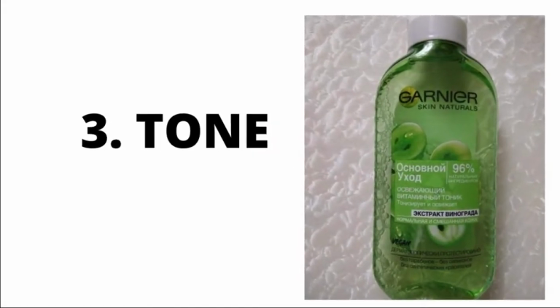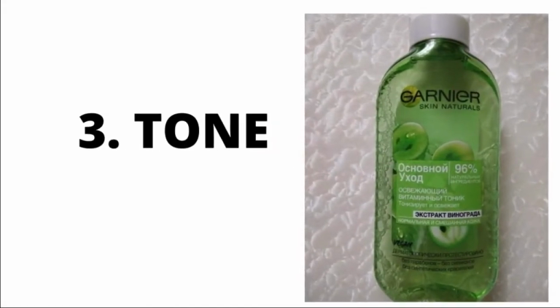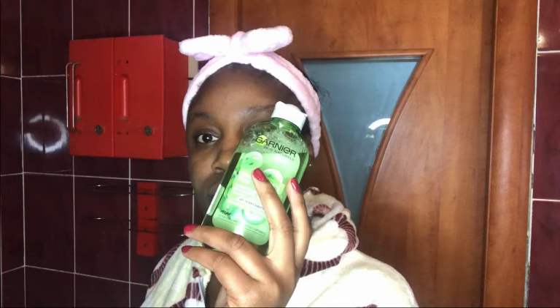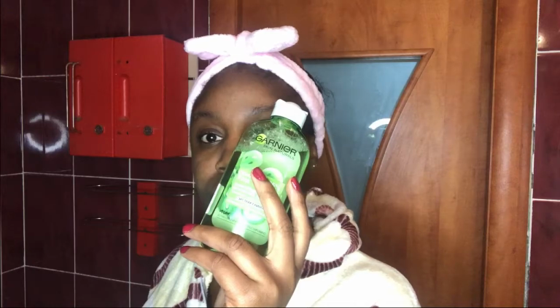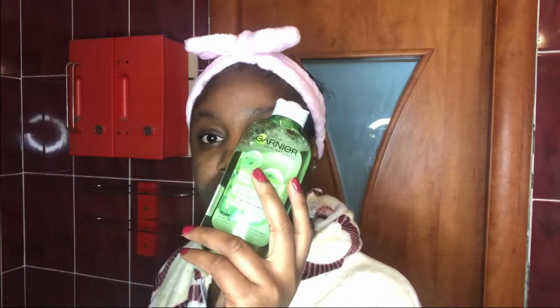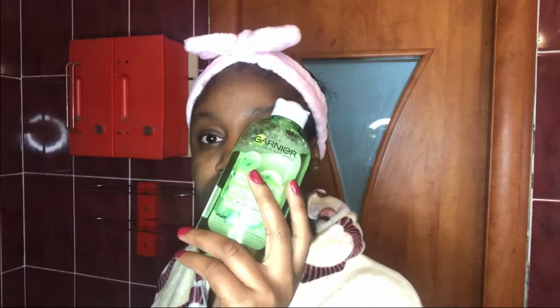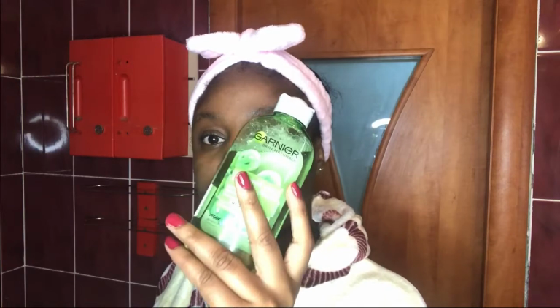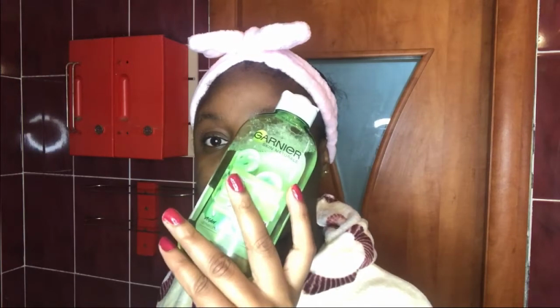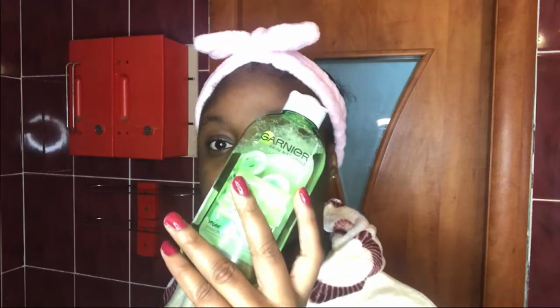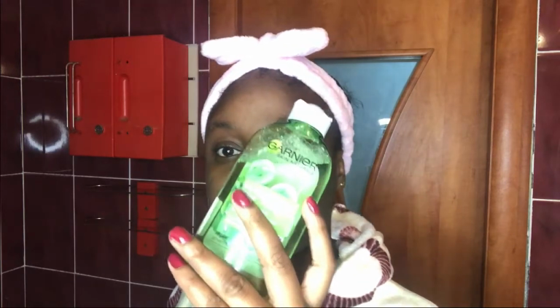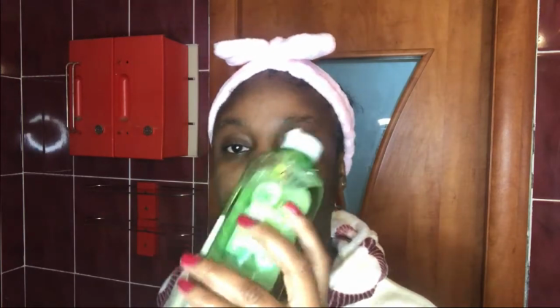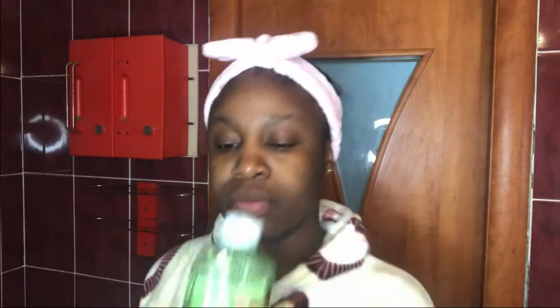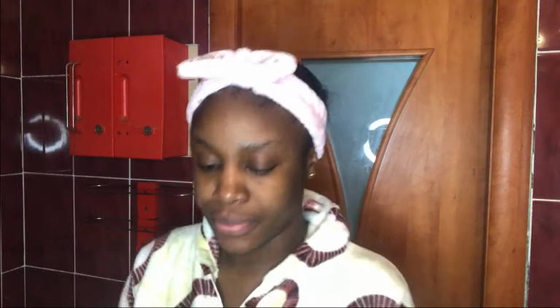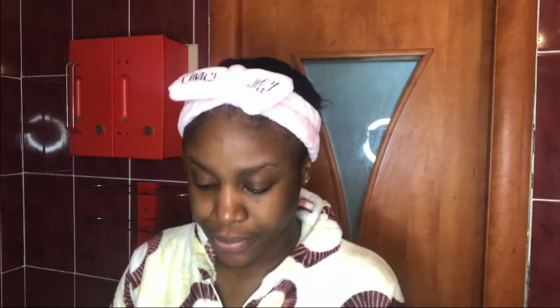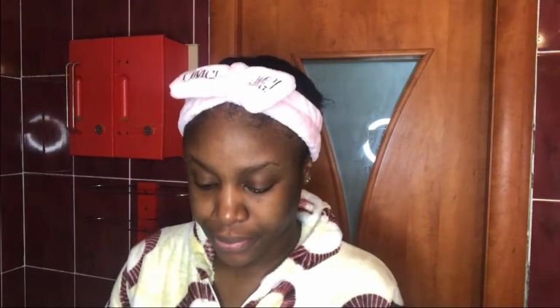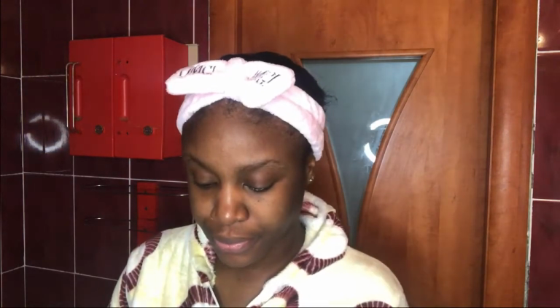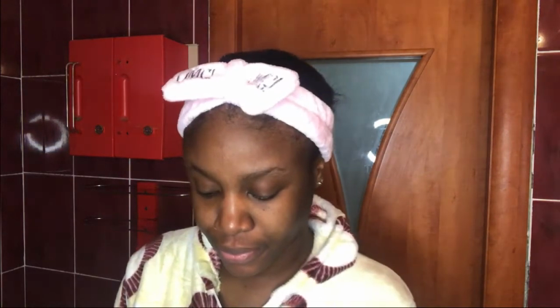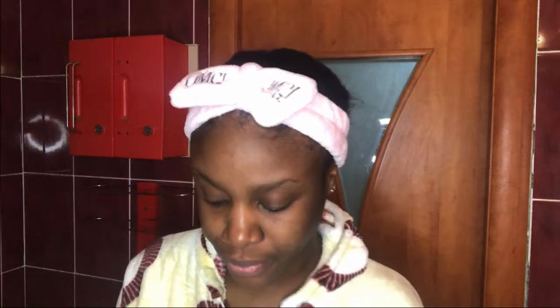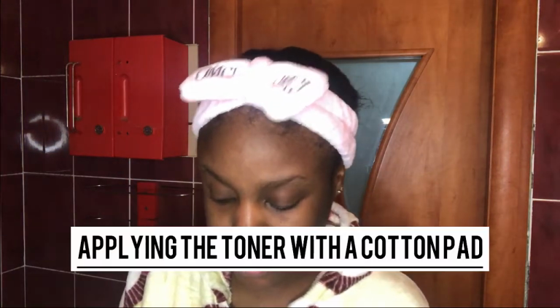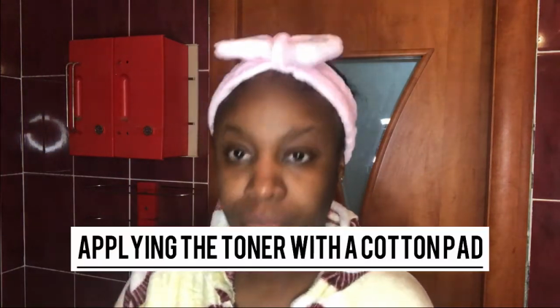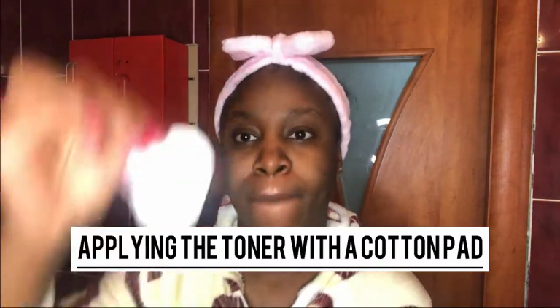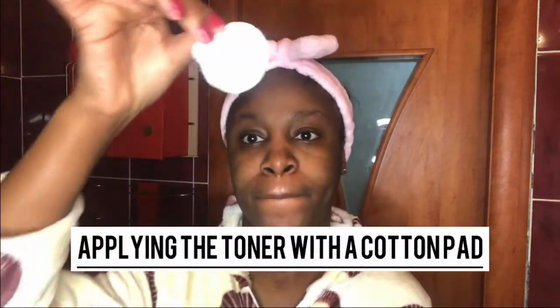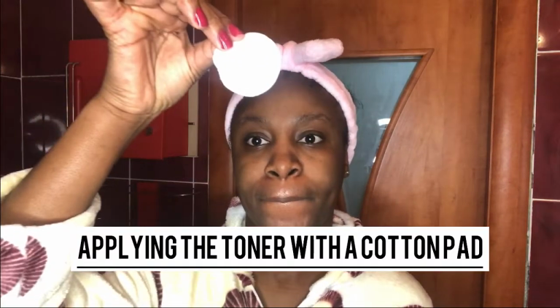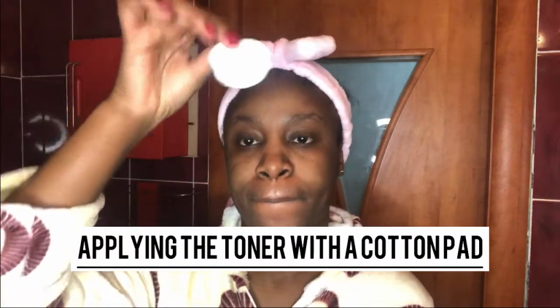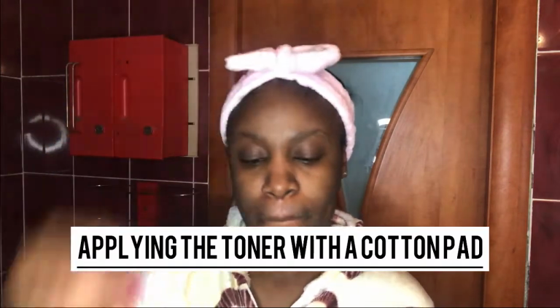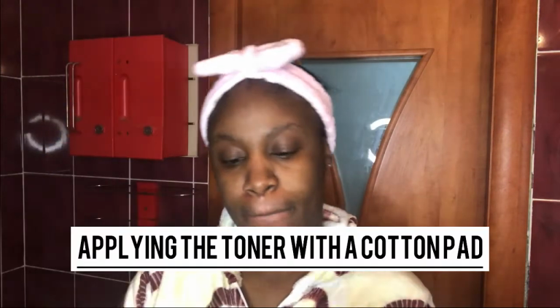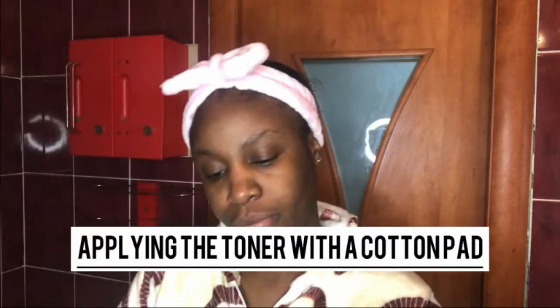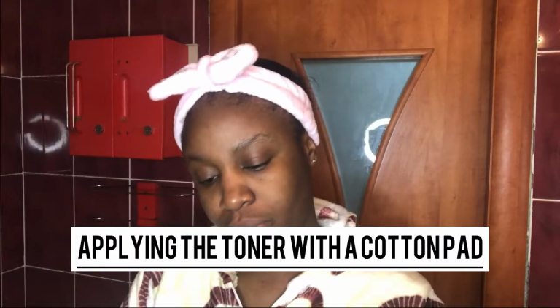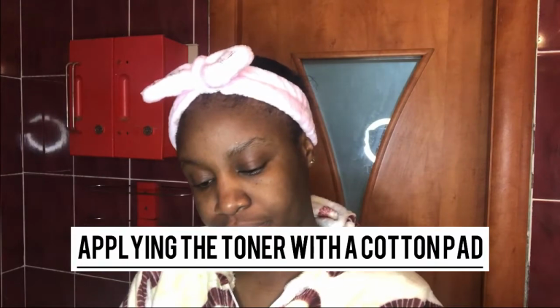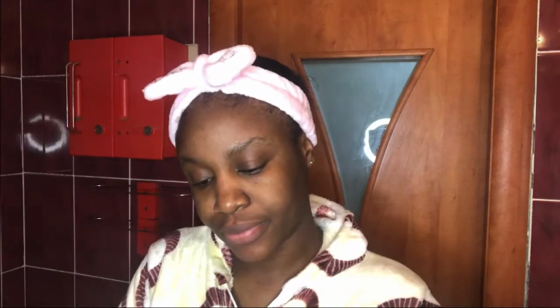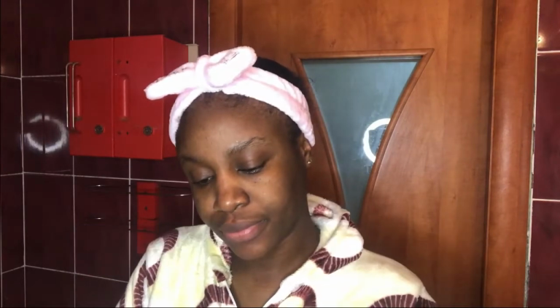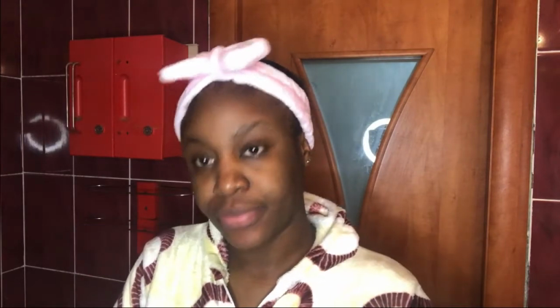Then I use the Ghania toner with vinograd extract. With the help of a cotton pad, I apply it to my skin.